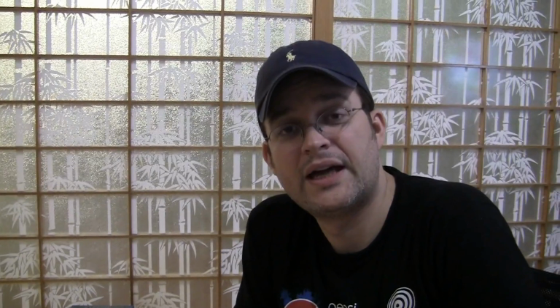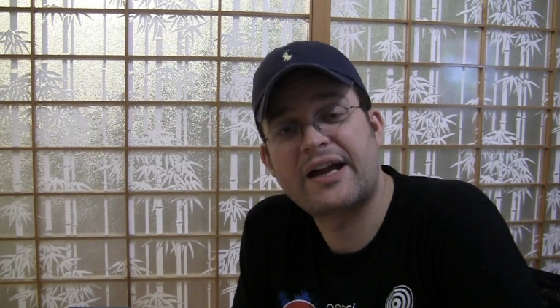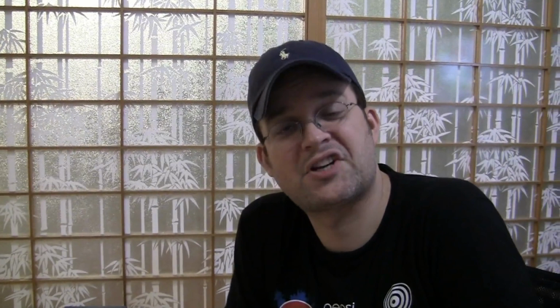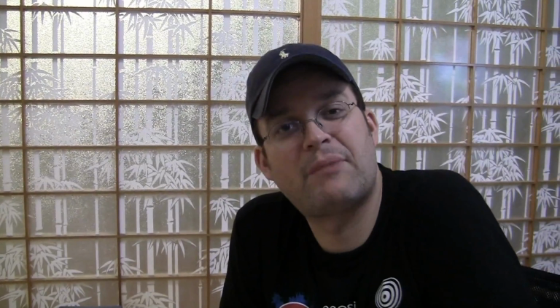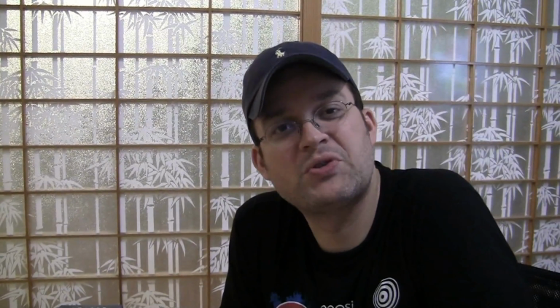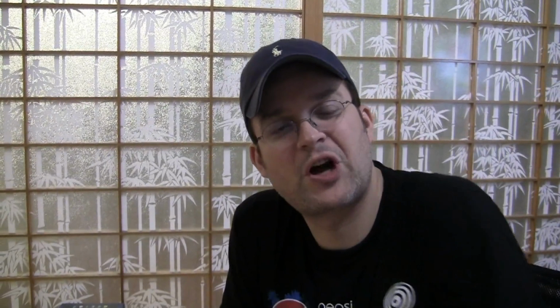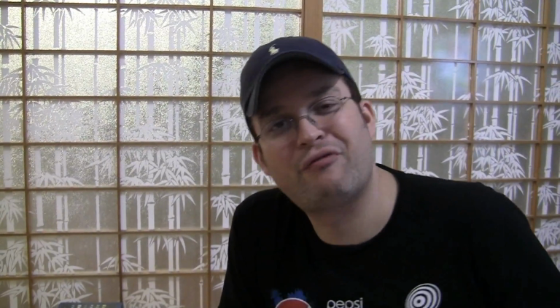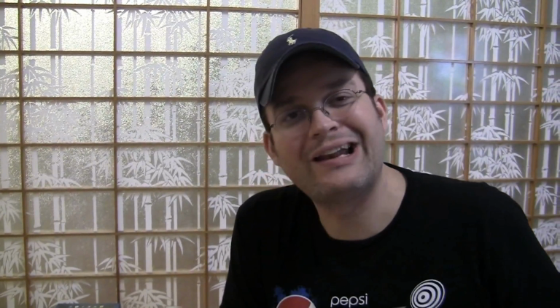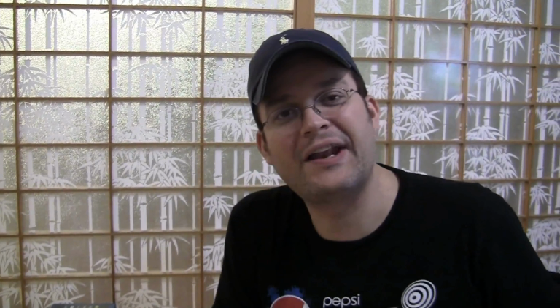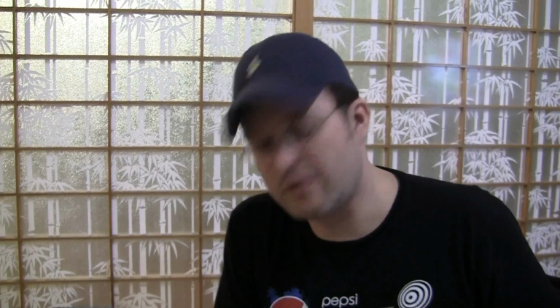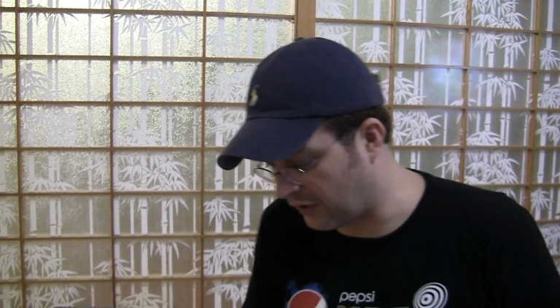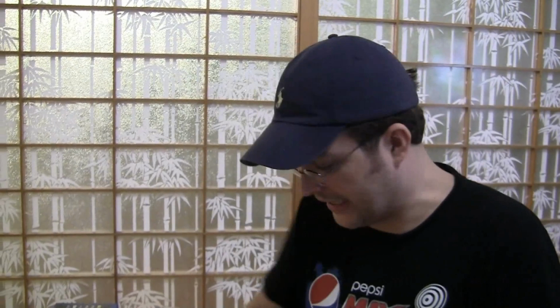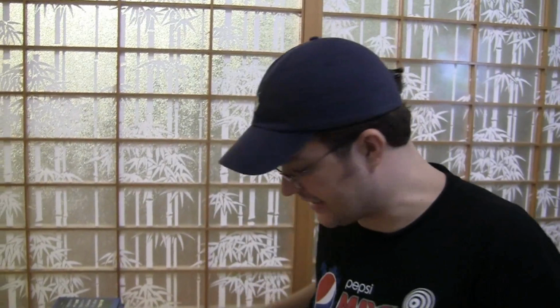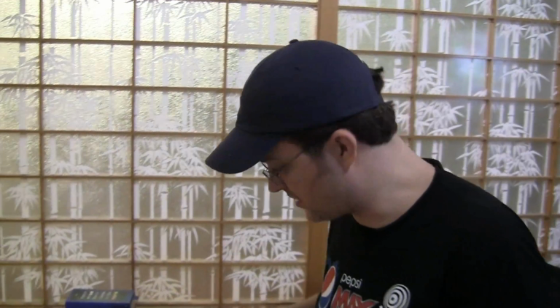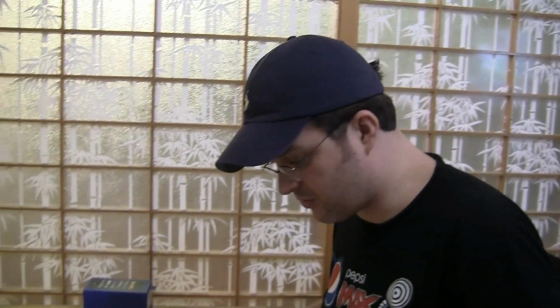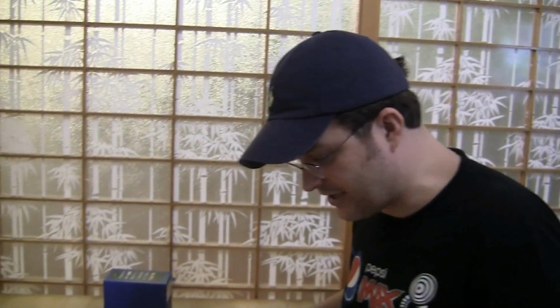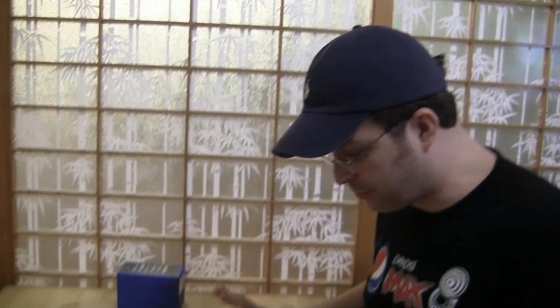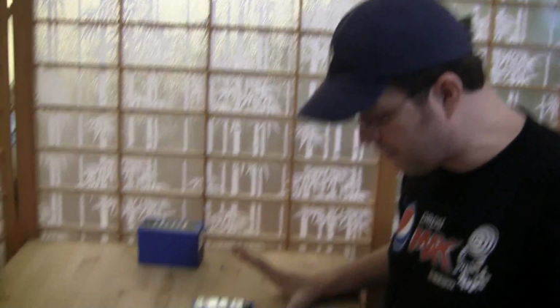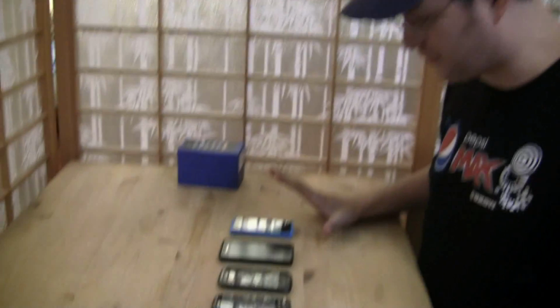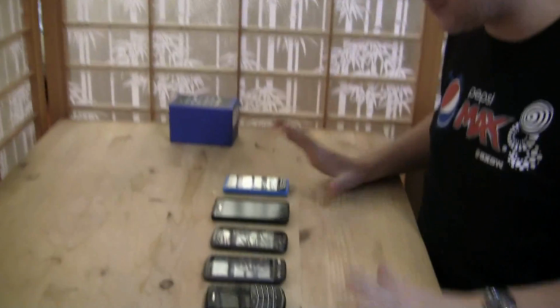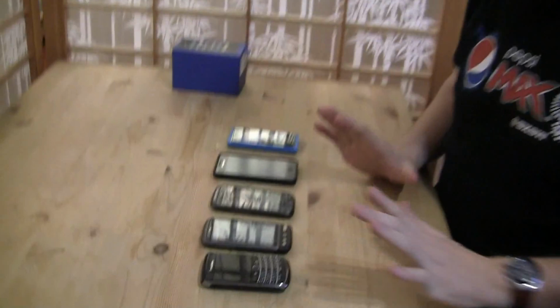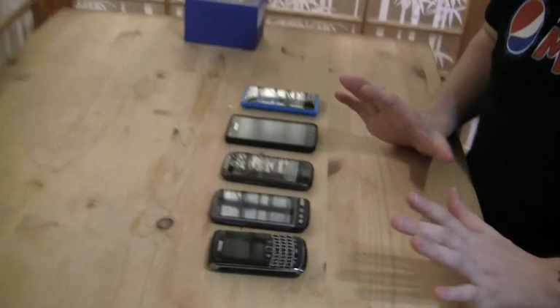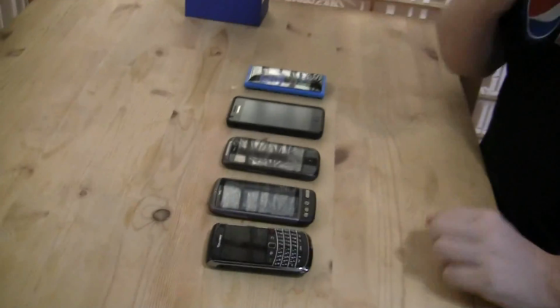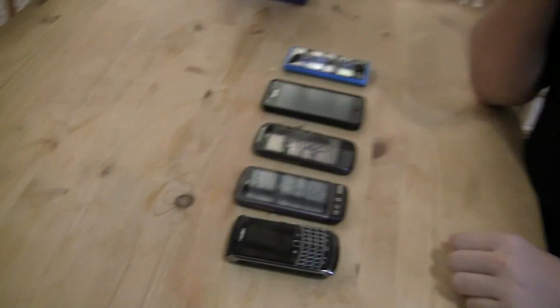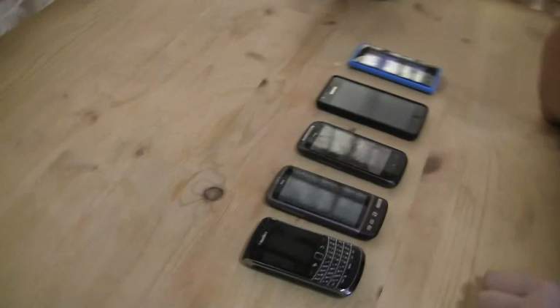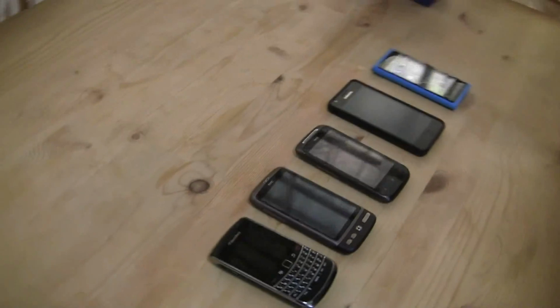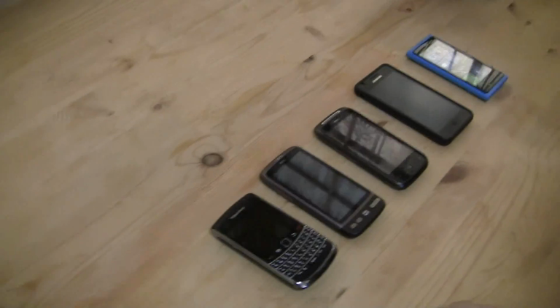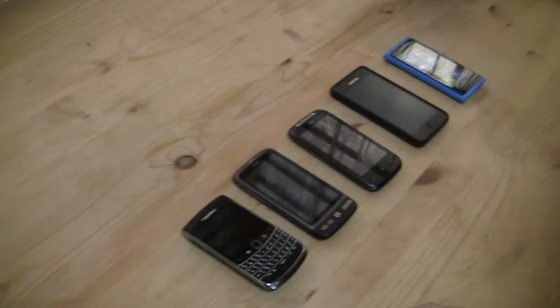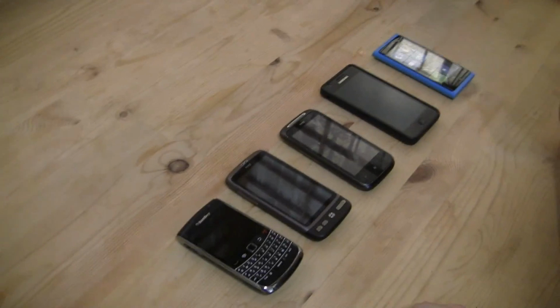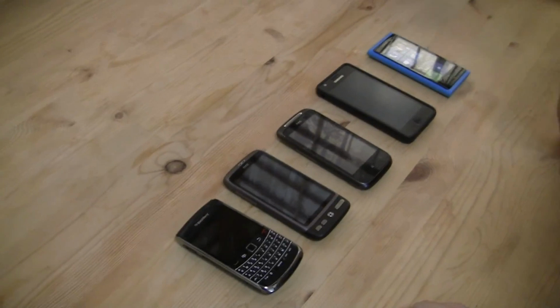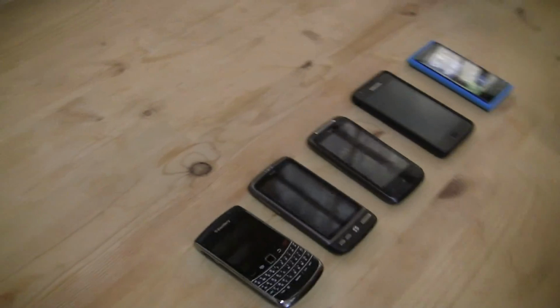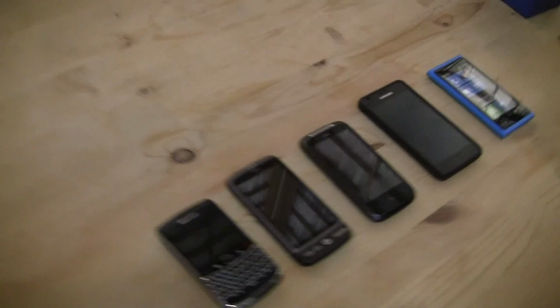Hey guys, Sascha from netbooknews.com. I finally got a new phone and I also arranged the previous phones that I had in the last, I would say, two years.